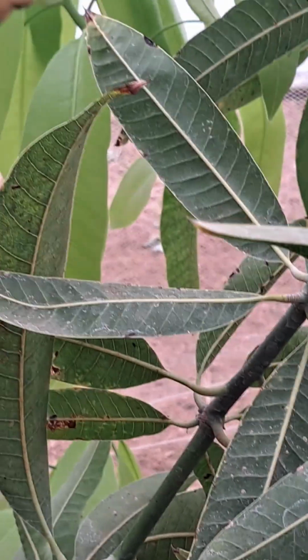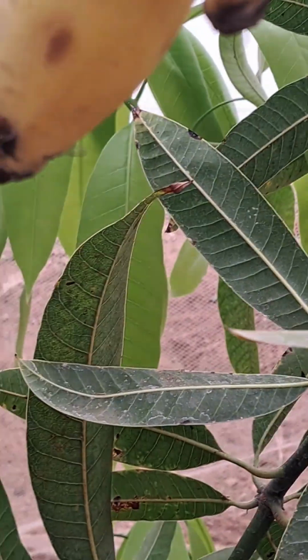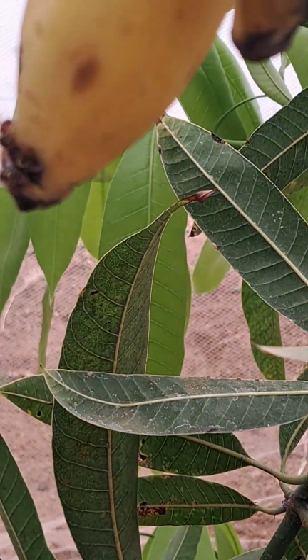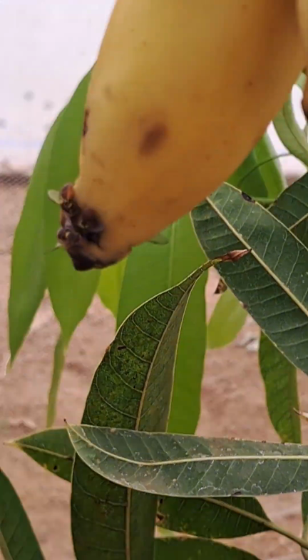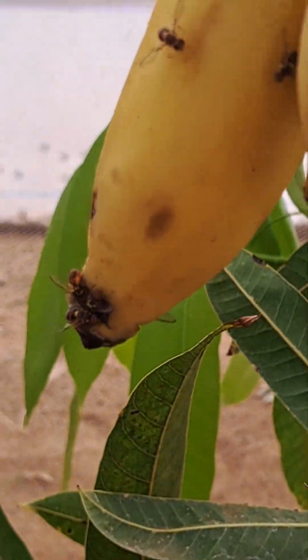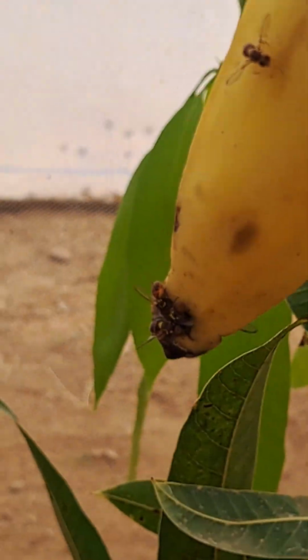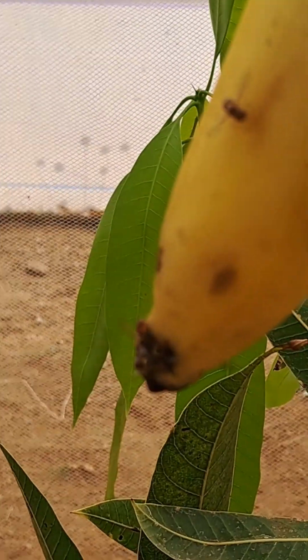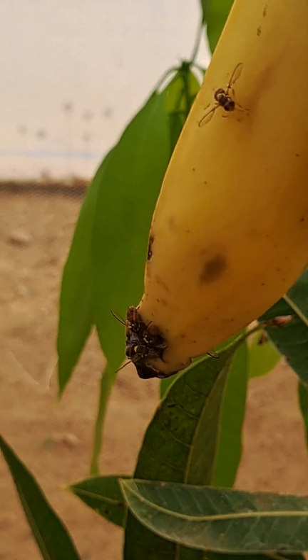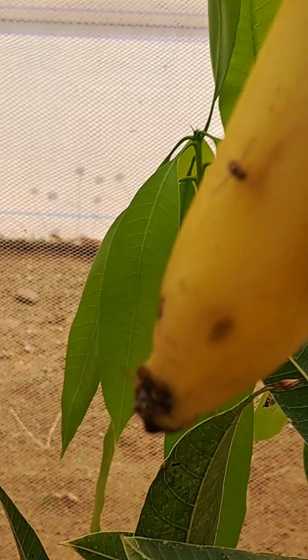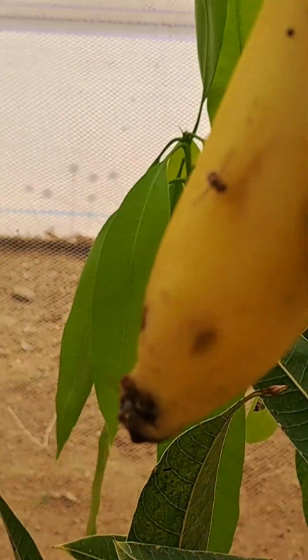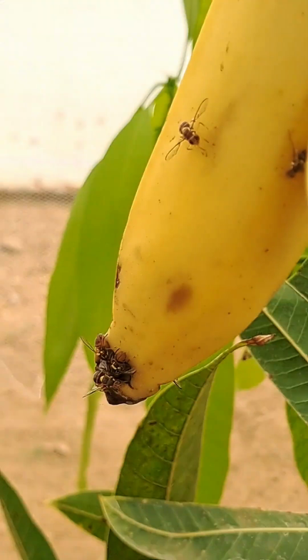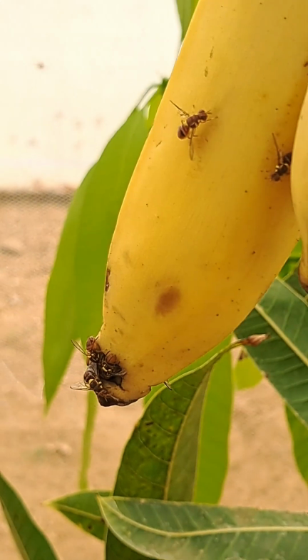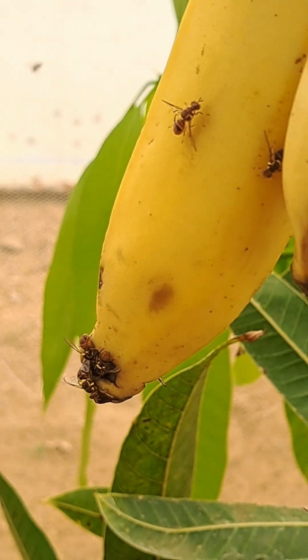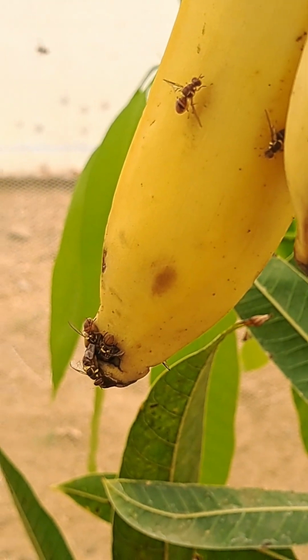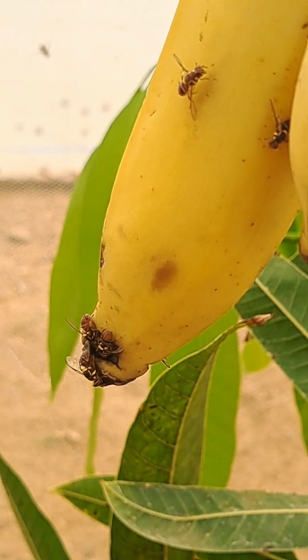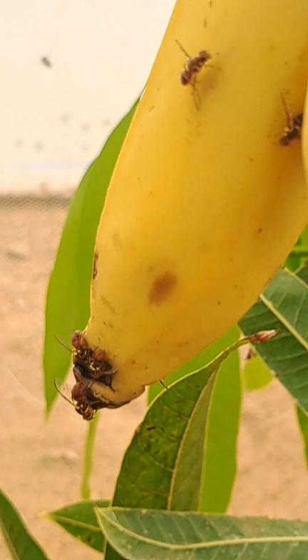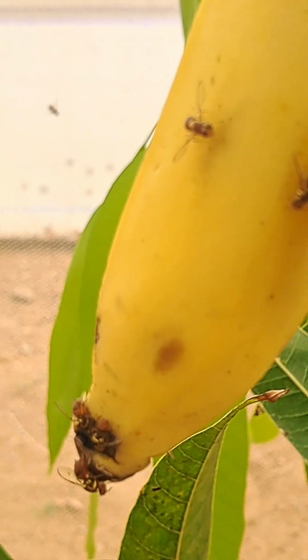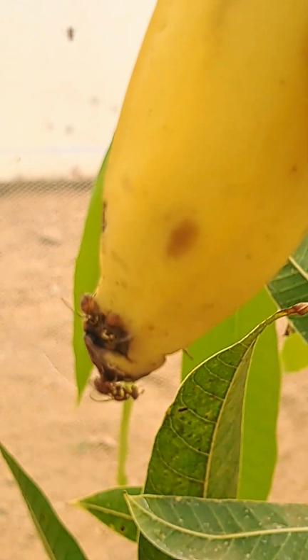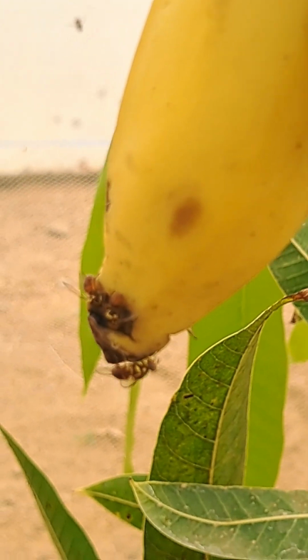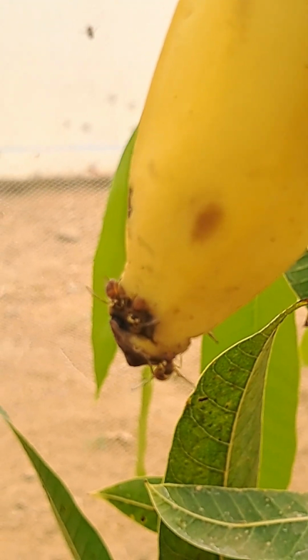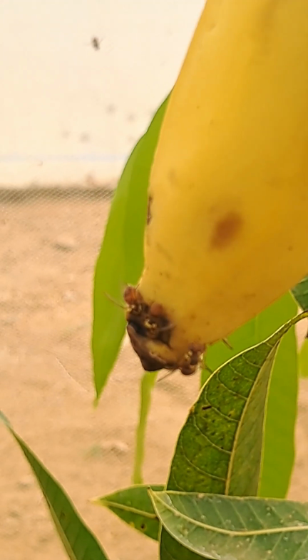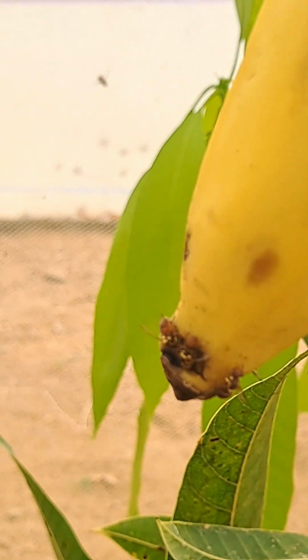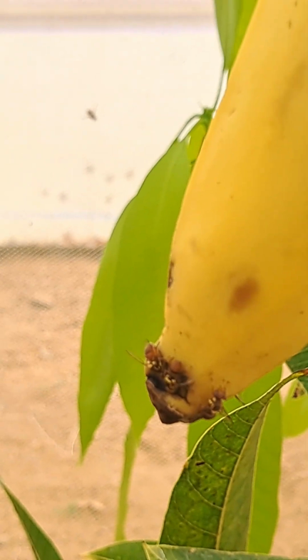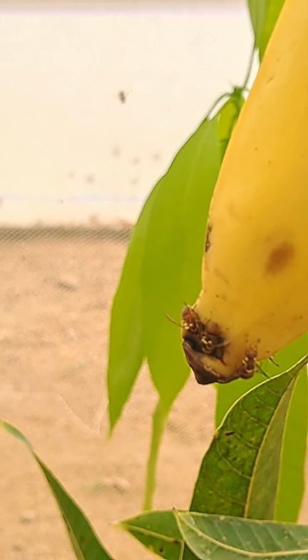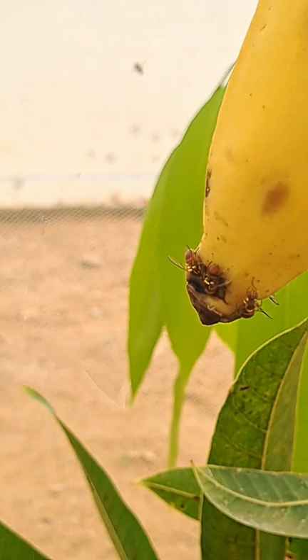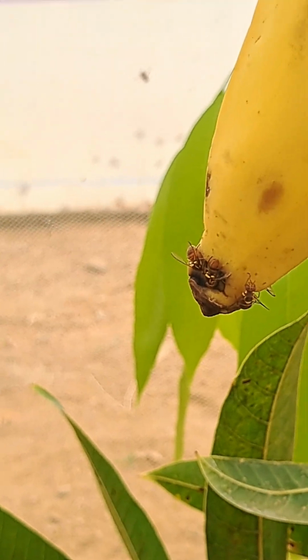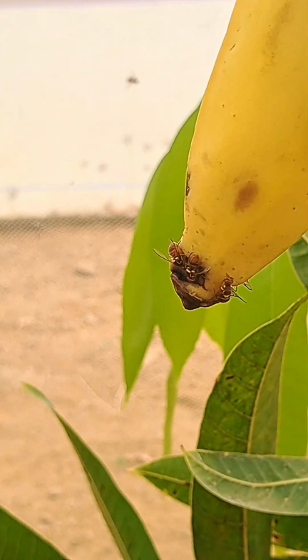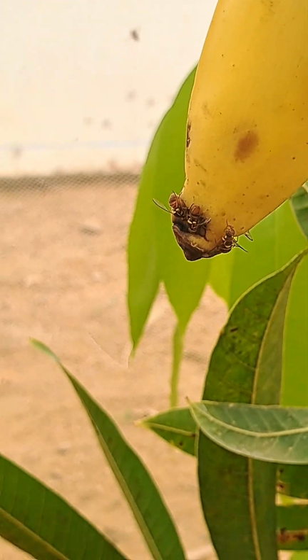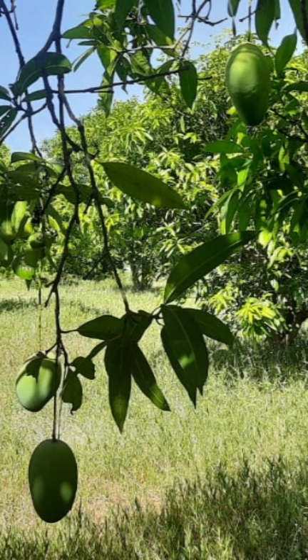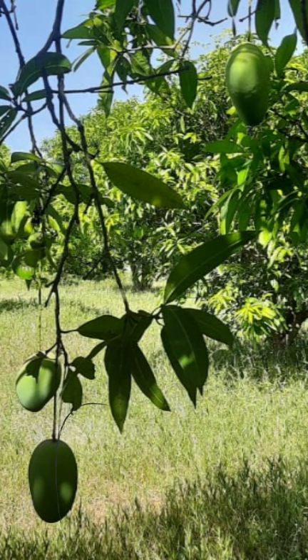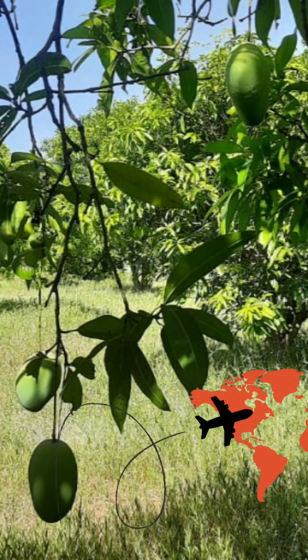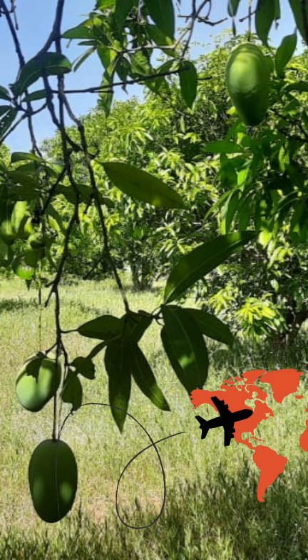When these sterile males are released into the orchards, they mate with wild females but no baby flies are born. Over time, this means fewer pests, less crop damage, and mangoes that are safe for export.